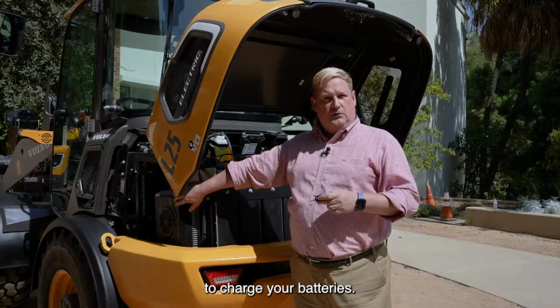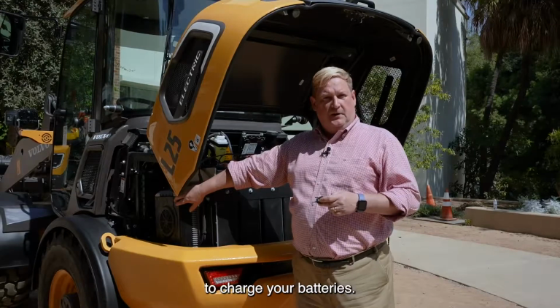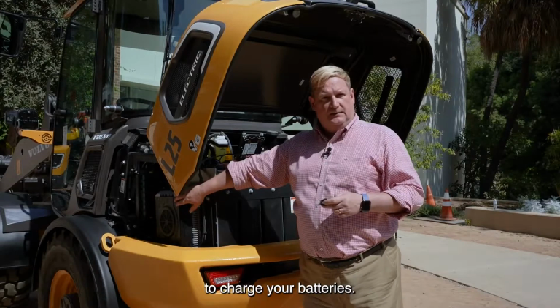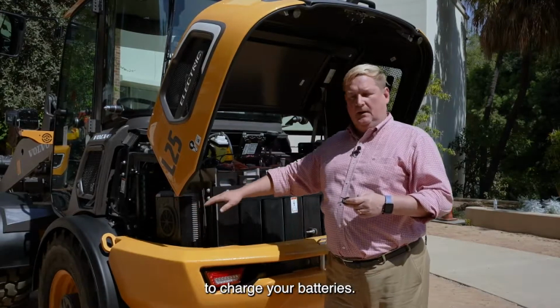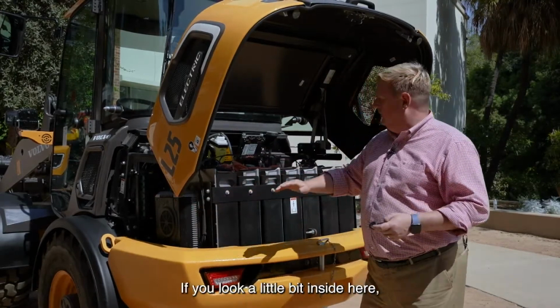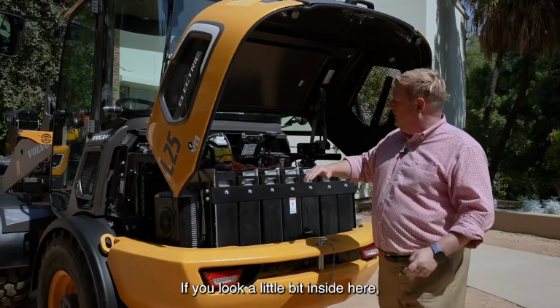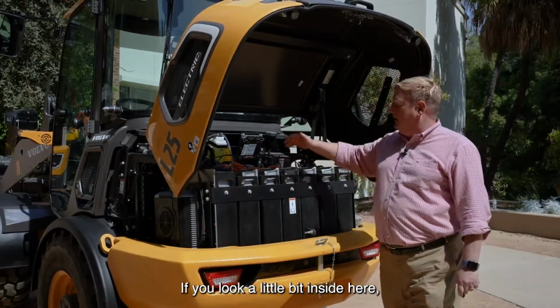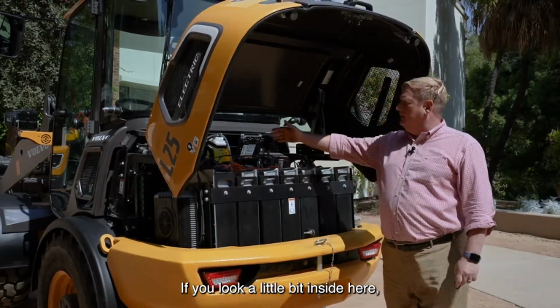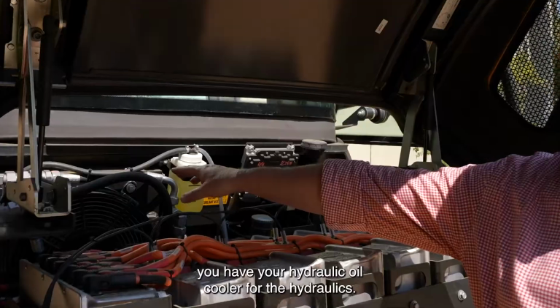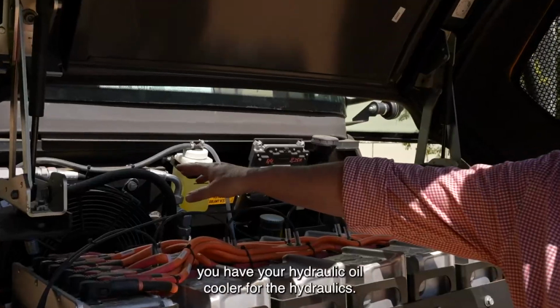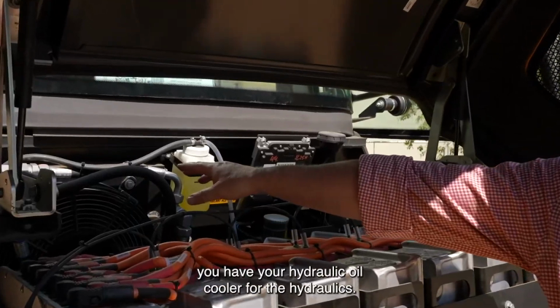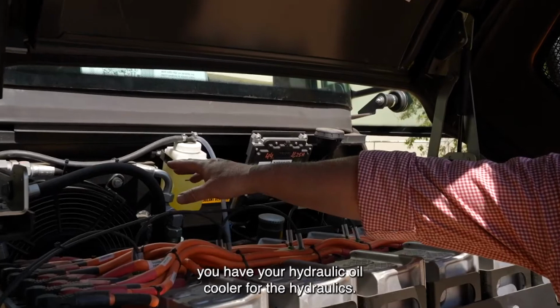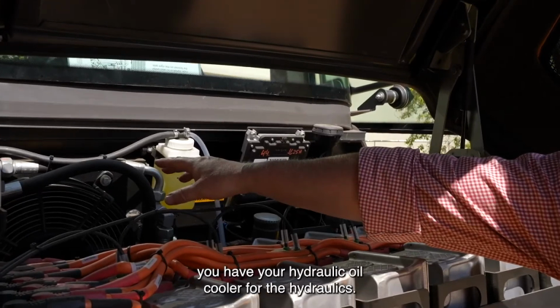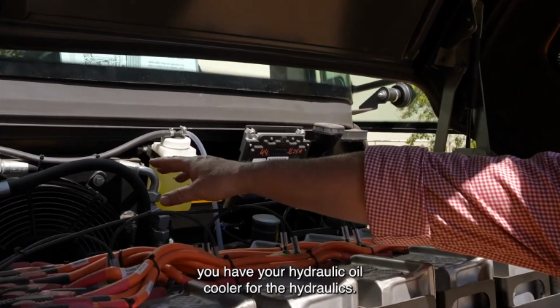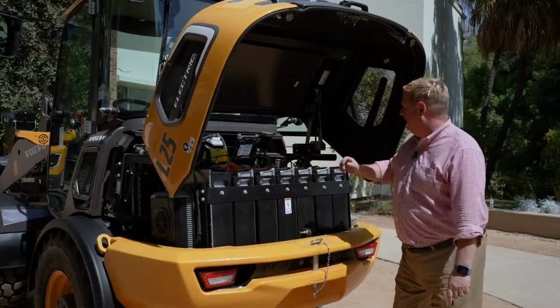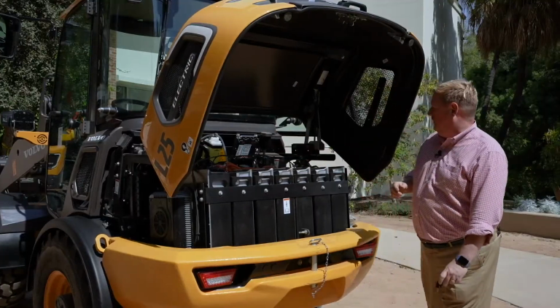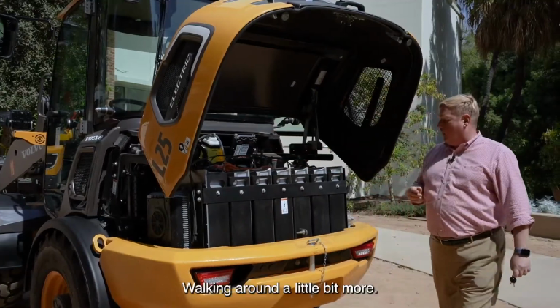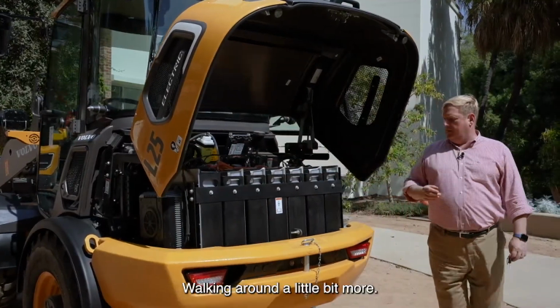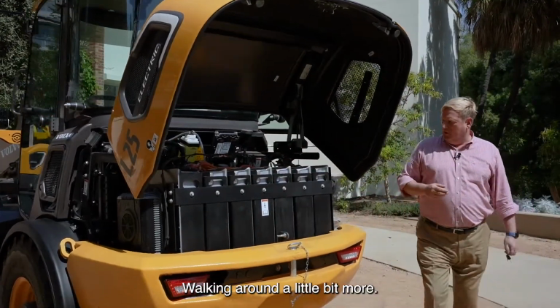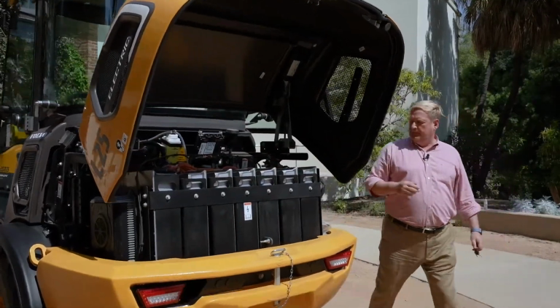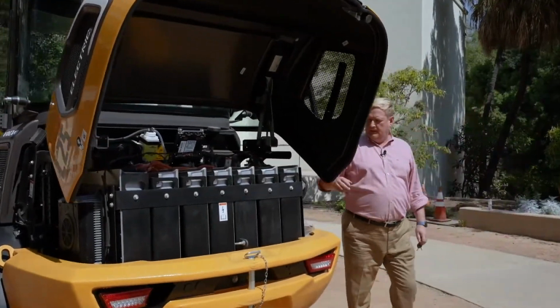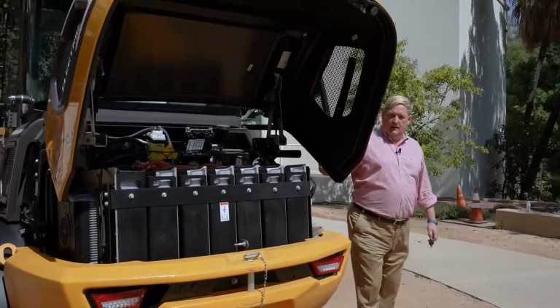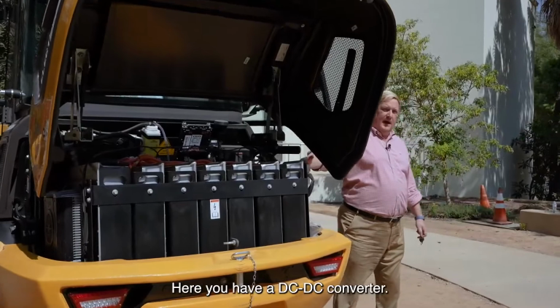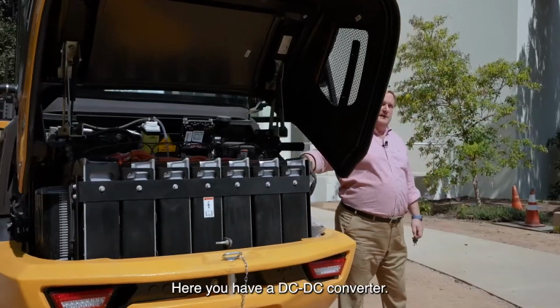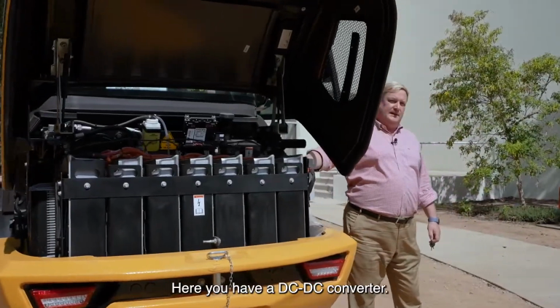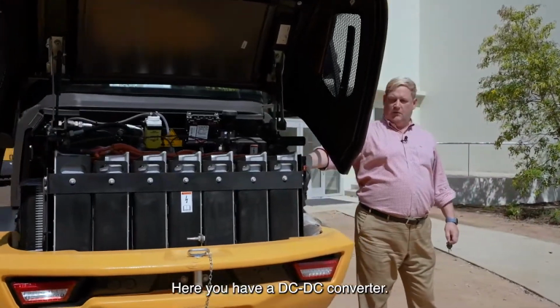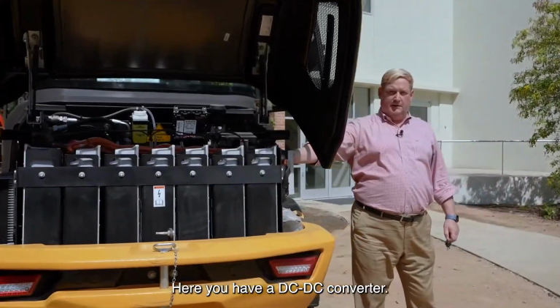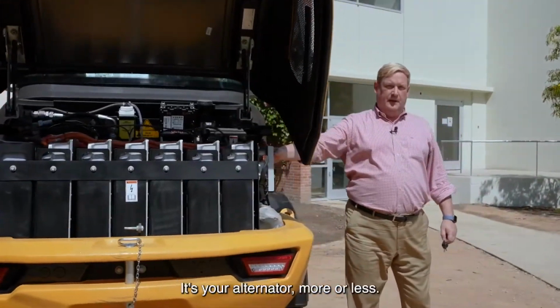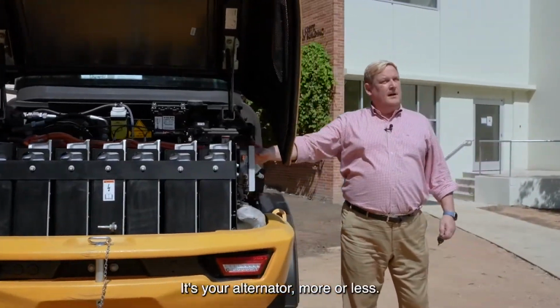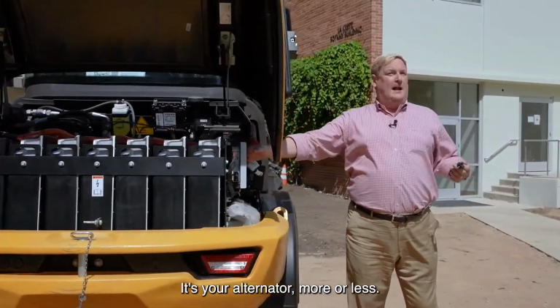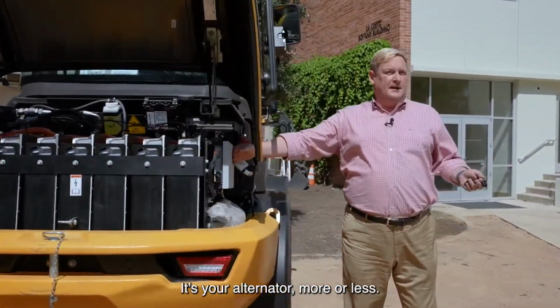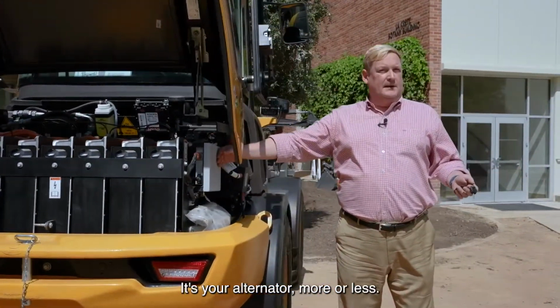Here on the side is our onboard charger — it's converting AC power to DC power to charge your batteries. If you look a little bit inside here, you have your hydraulic oil cooler for the hydraulics.